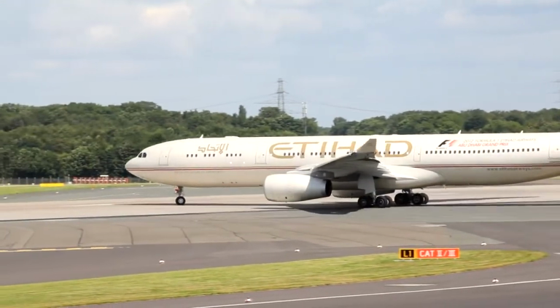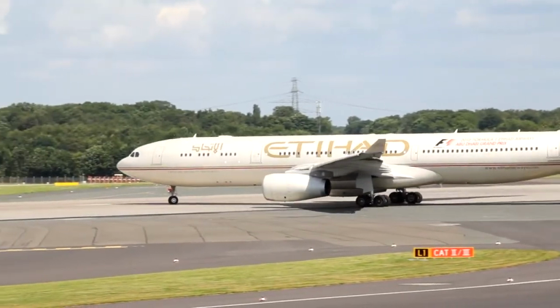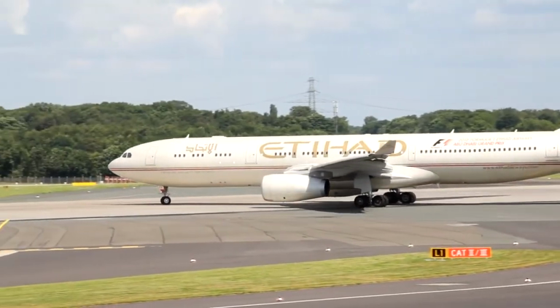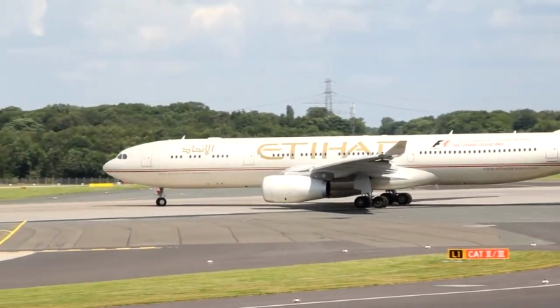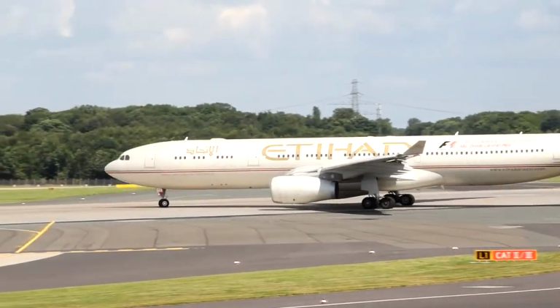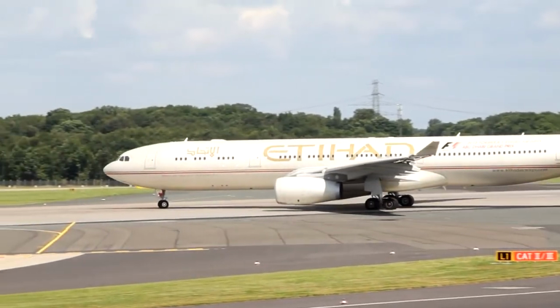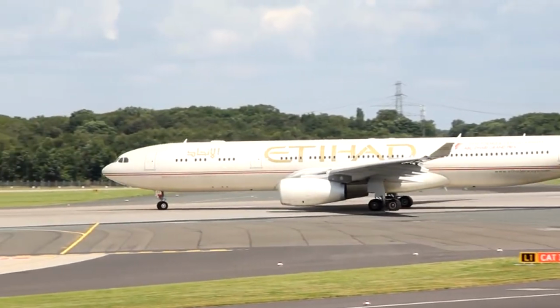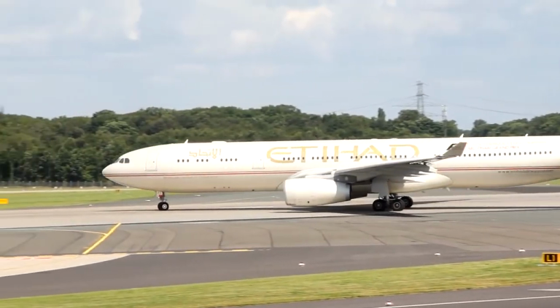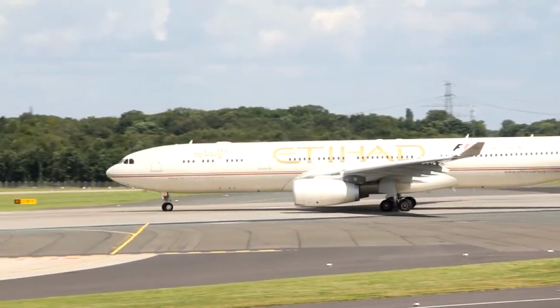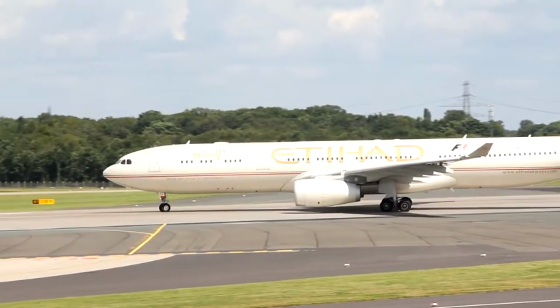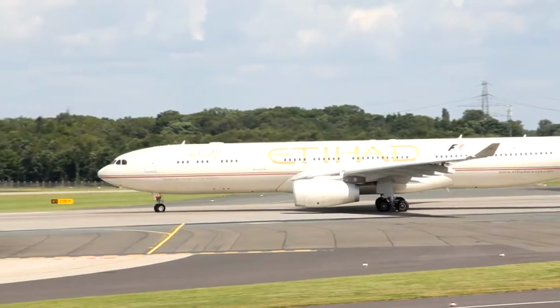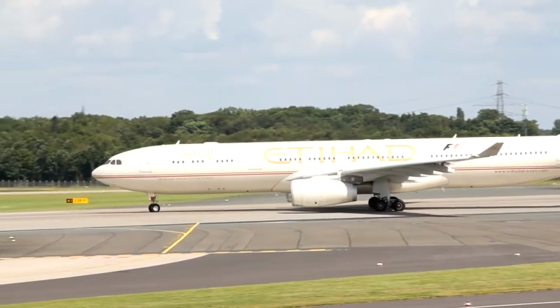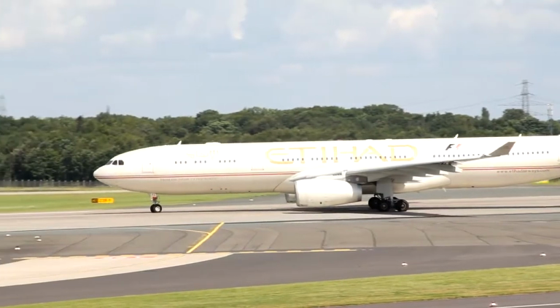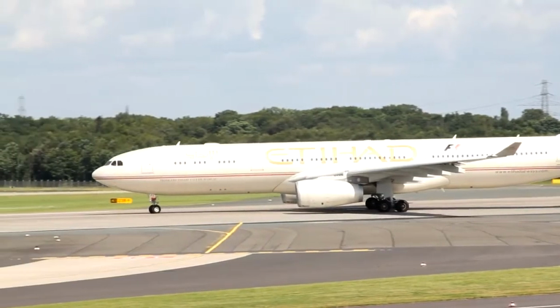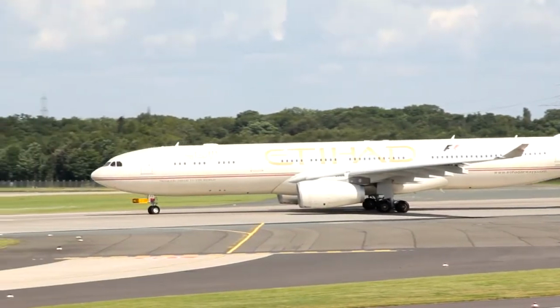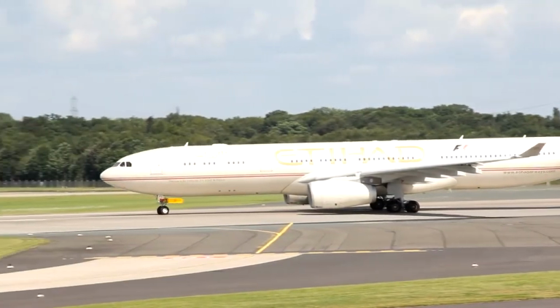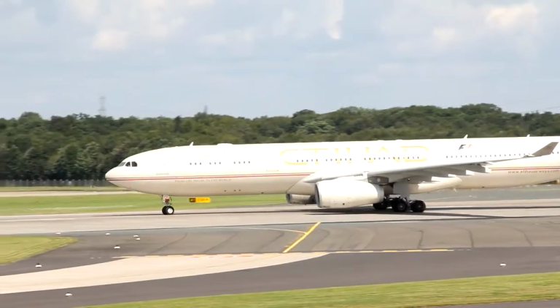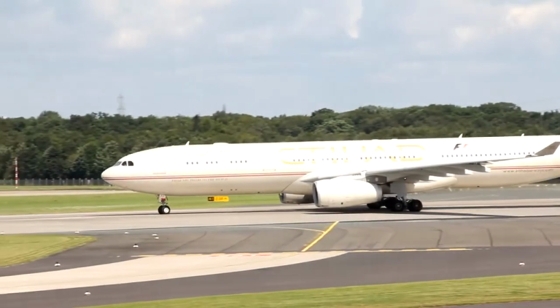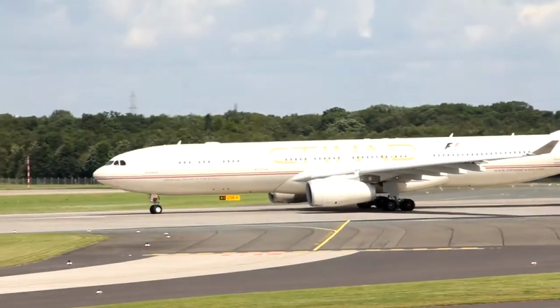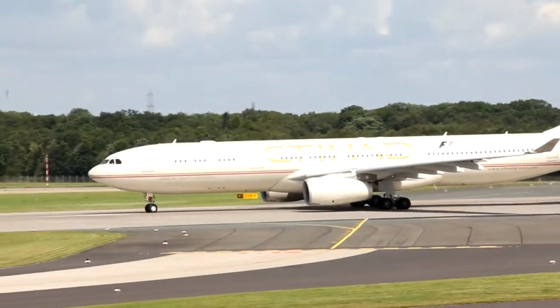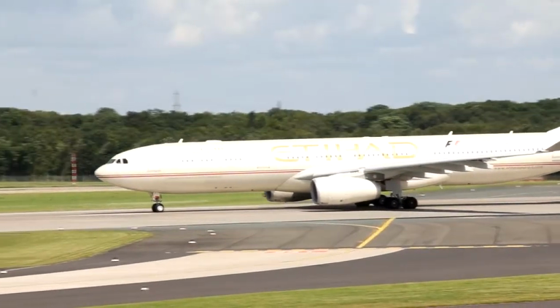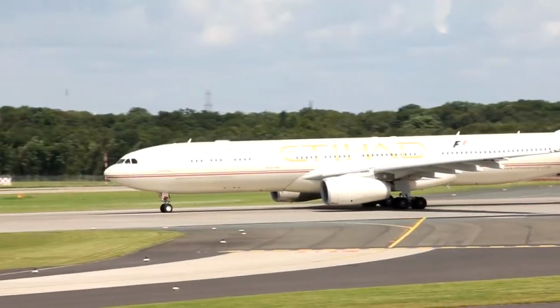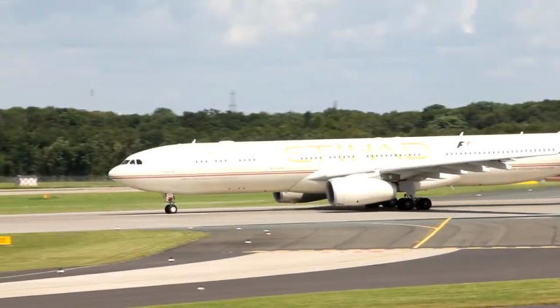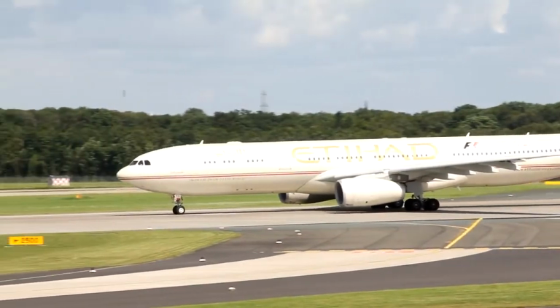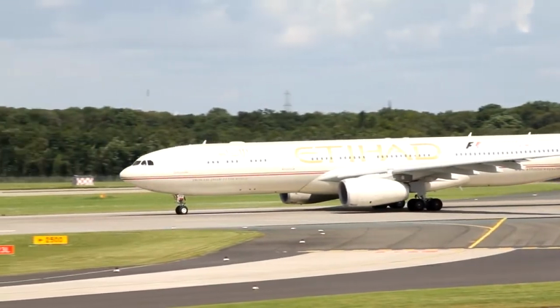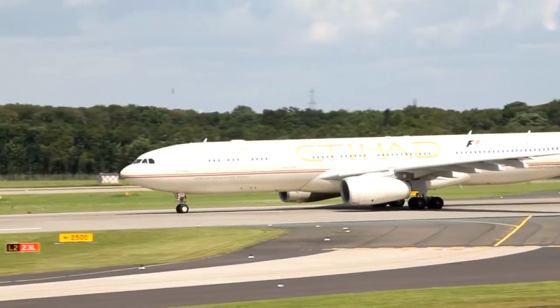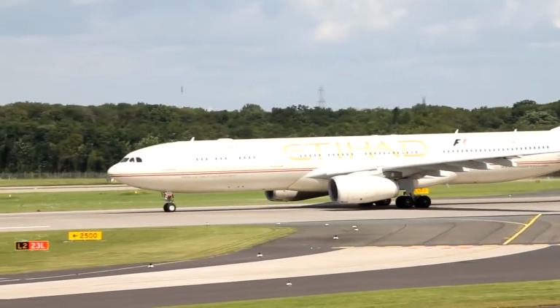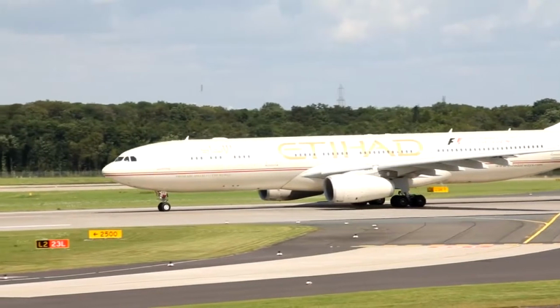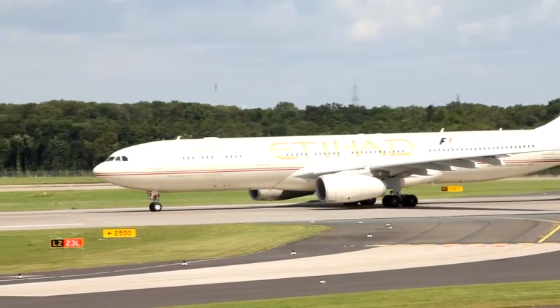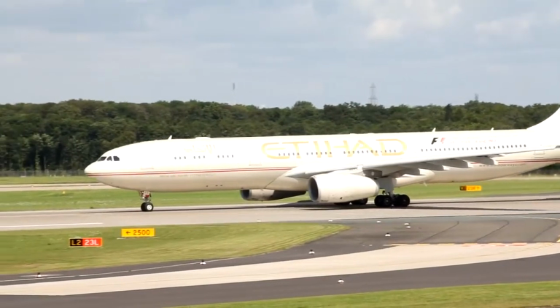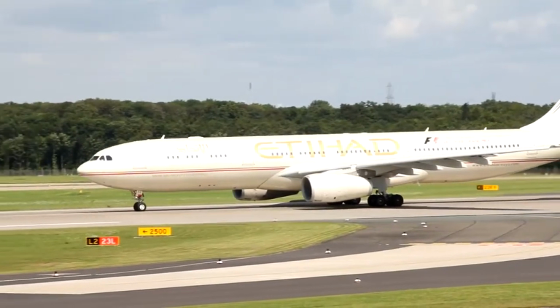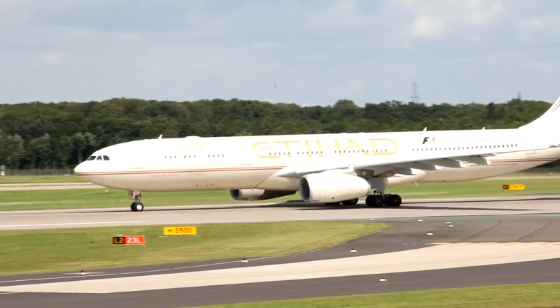ATL-024, wind is 240 degrees, 15 knots, maximum 190 knots, runway 23L, take off. Roger, cleared take off ATL-024, good morning.